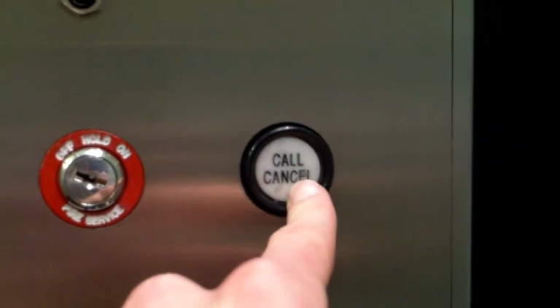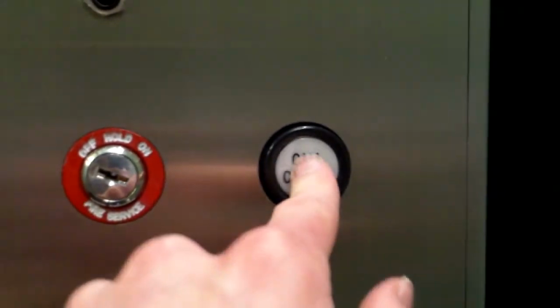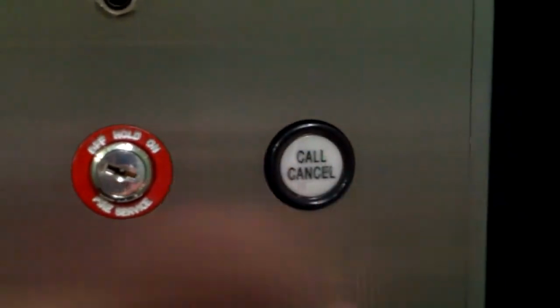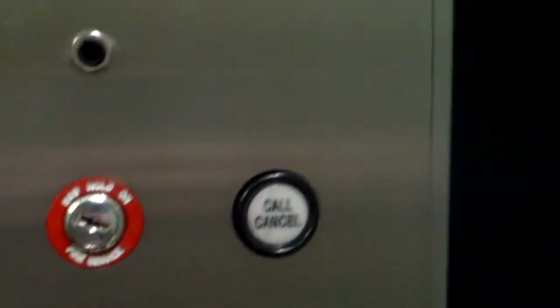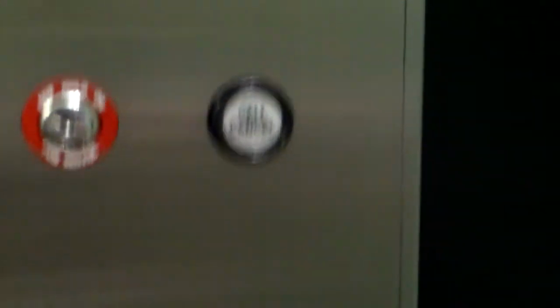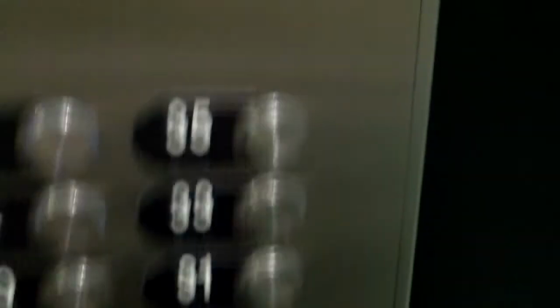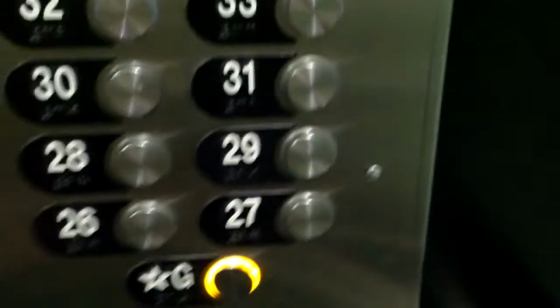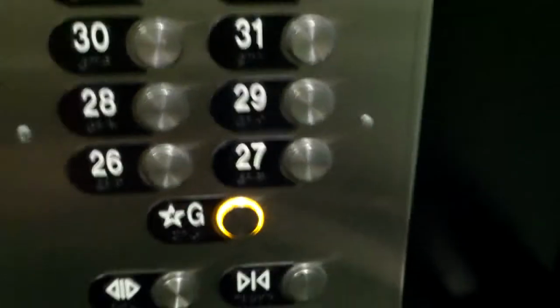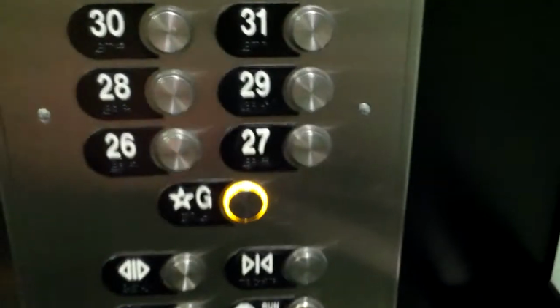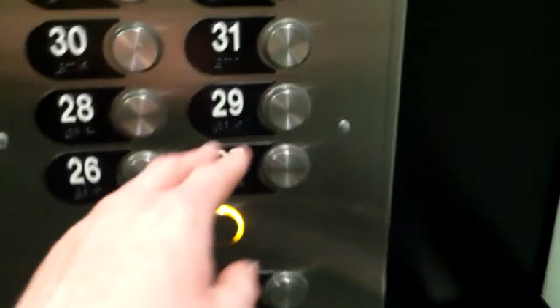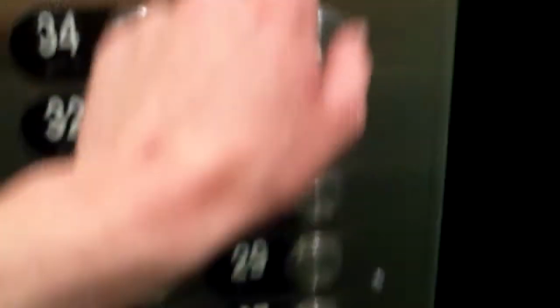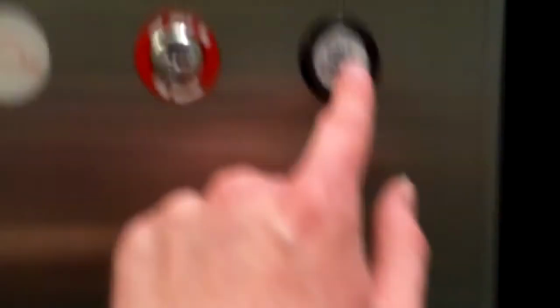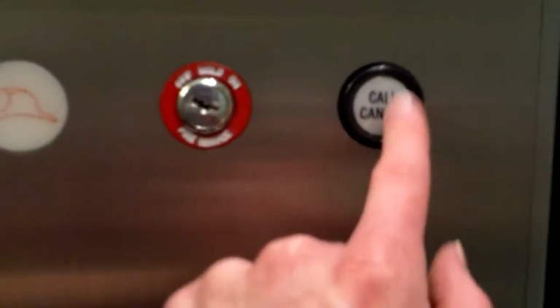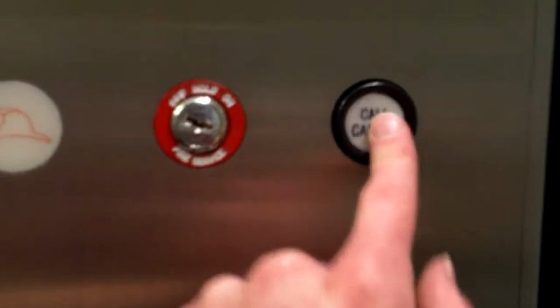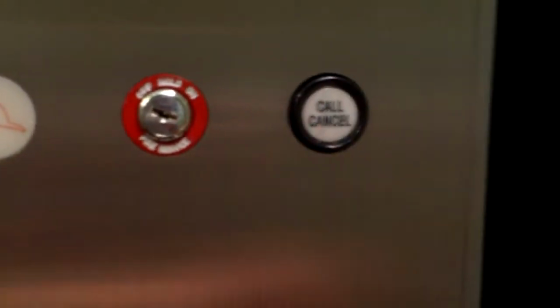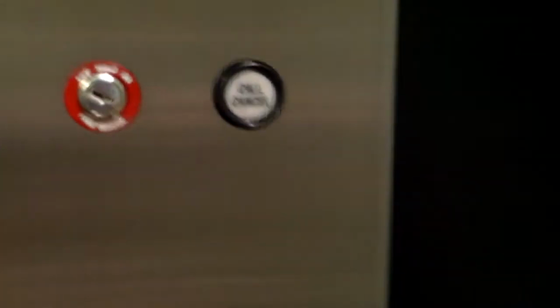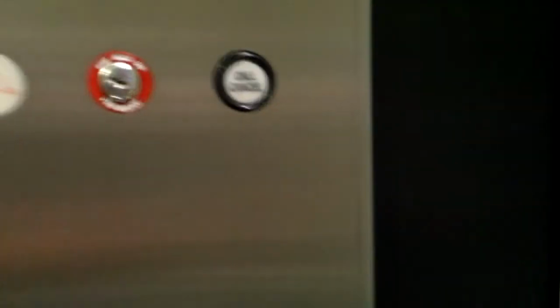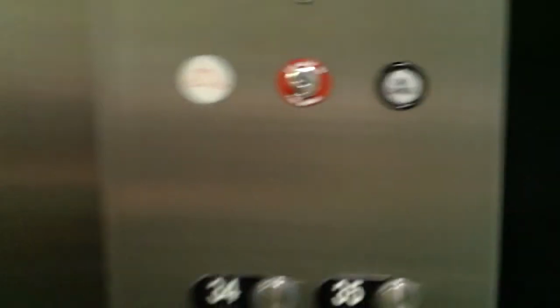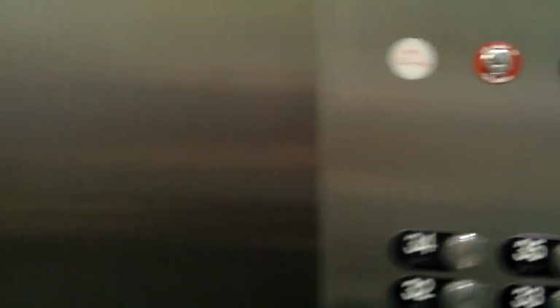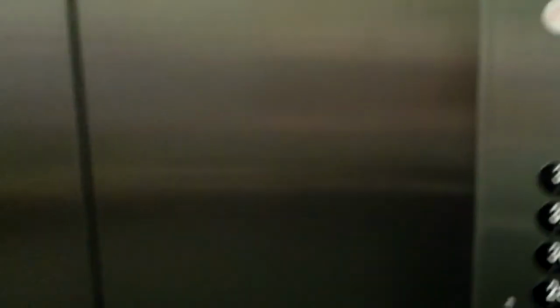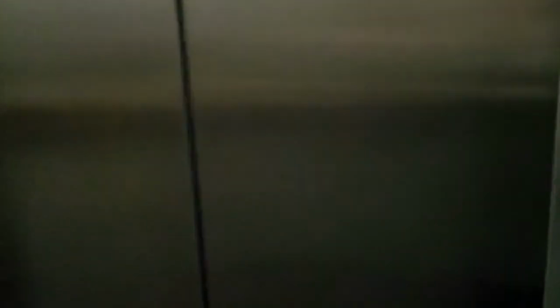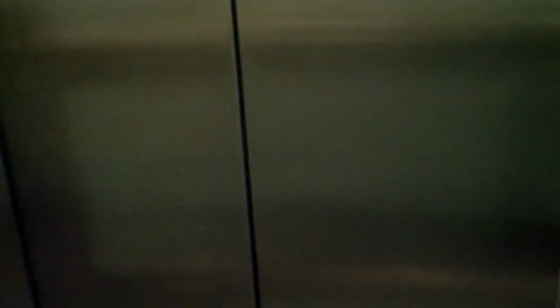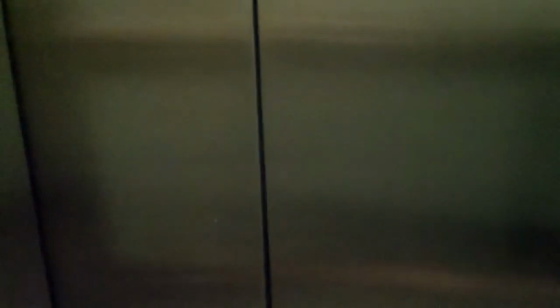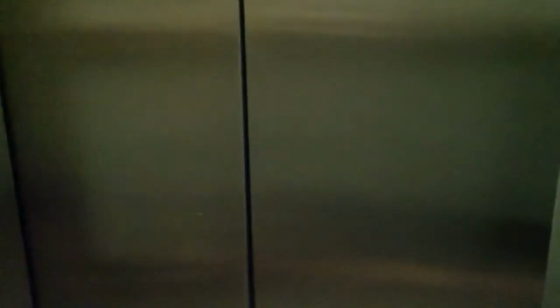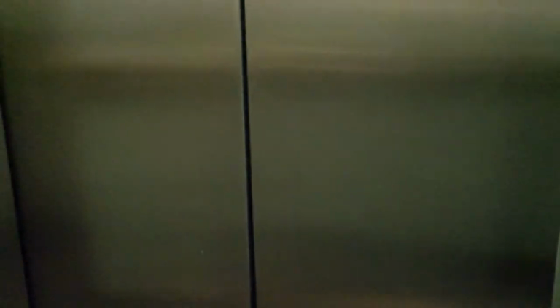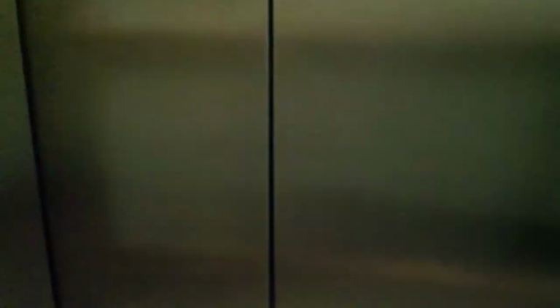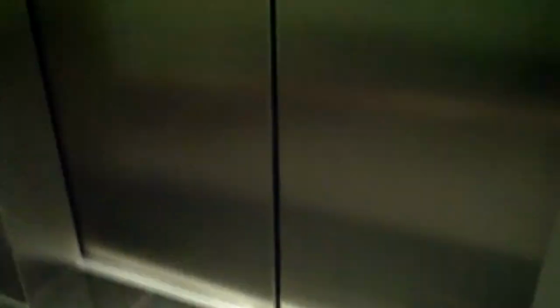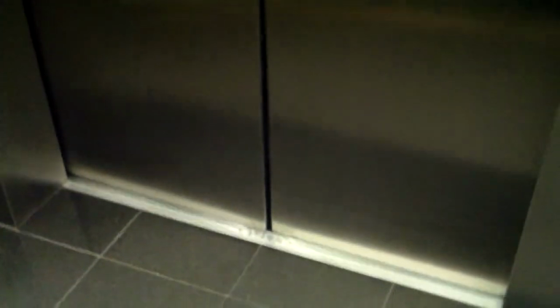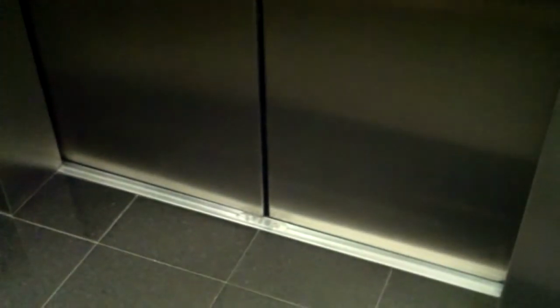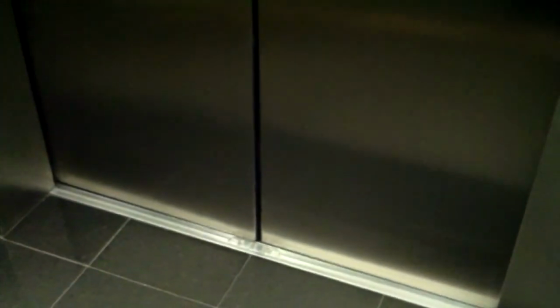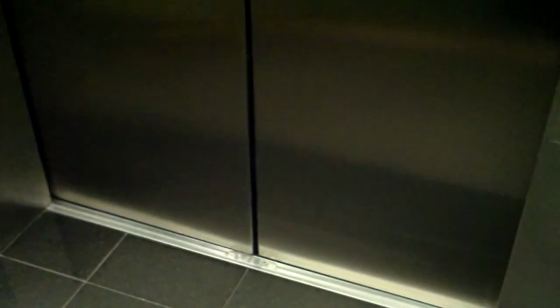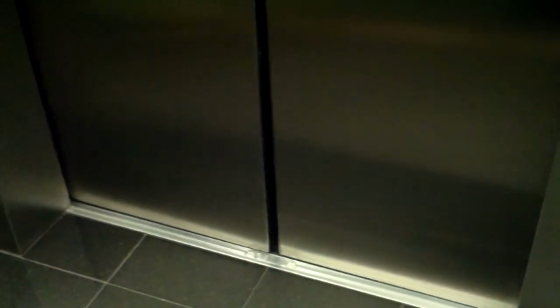This is weird — it has Schindler chimes, regular Otis buttons, and a Dover call cancel button. That's weird. Pieces from everywhere, from every brand.